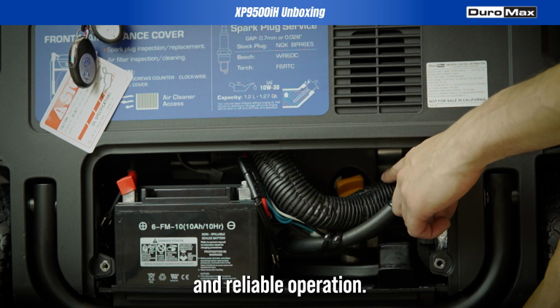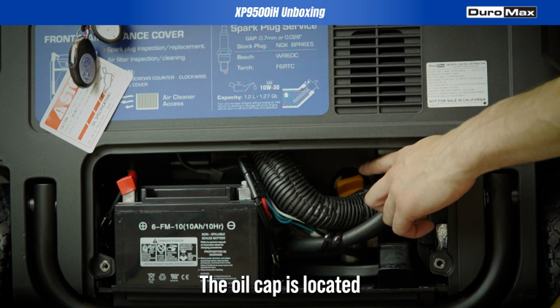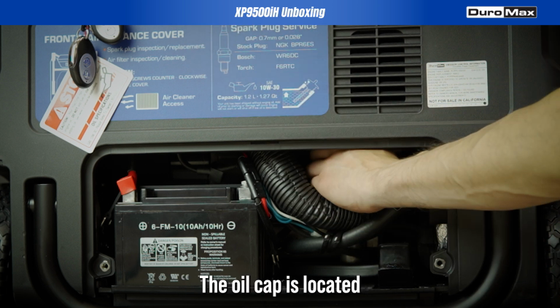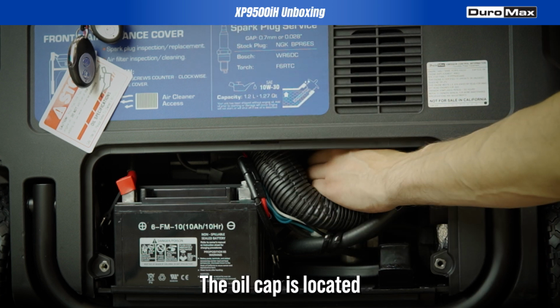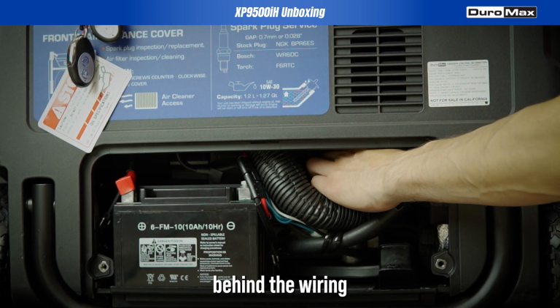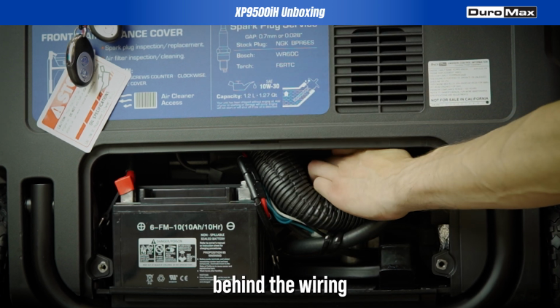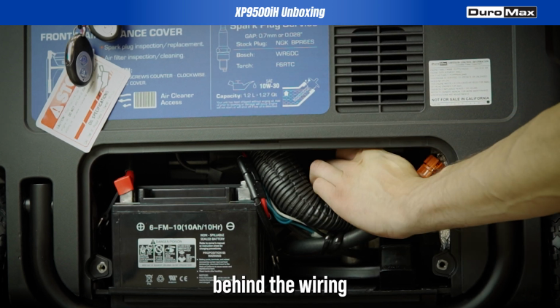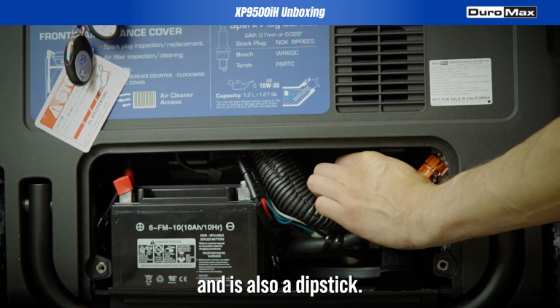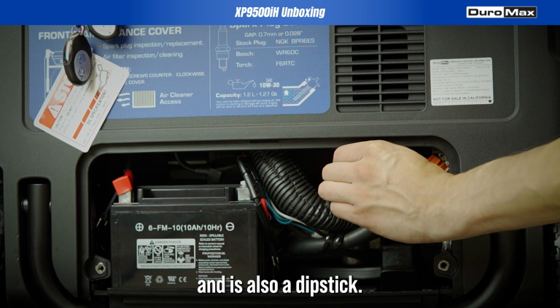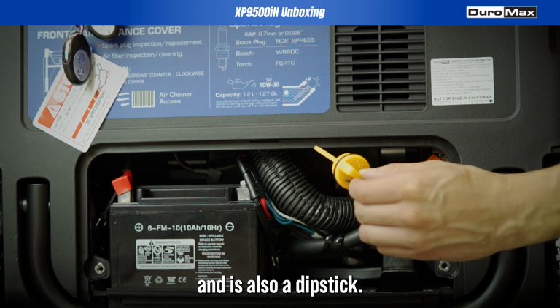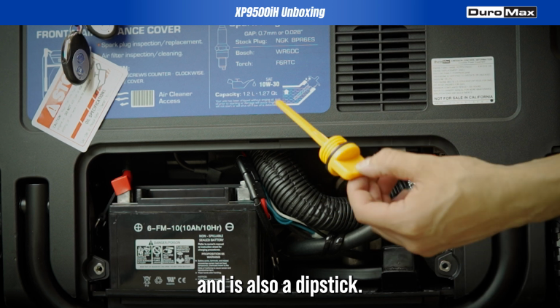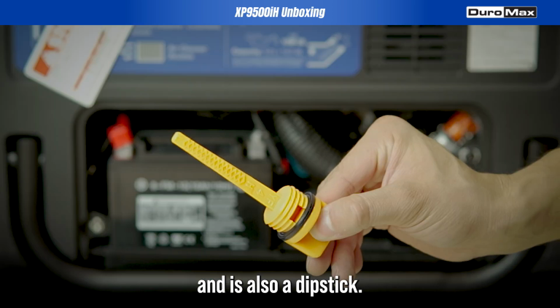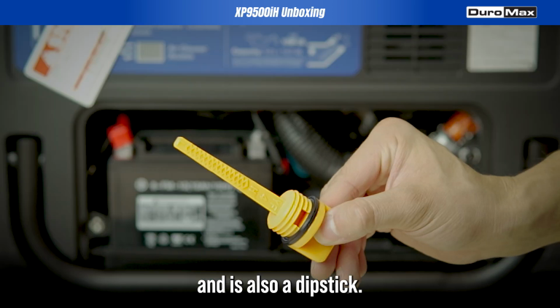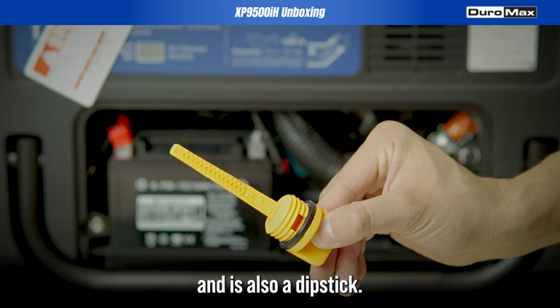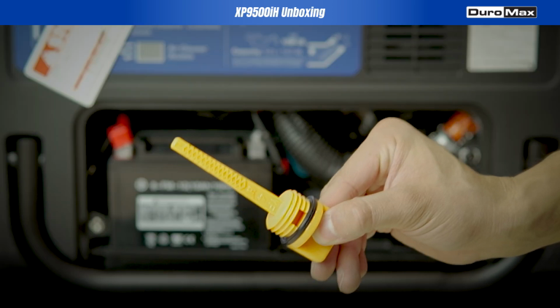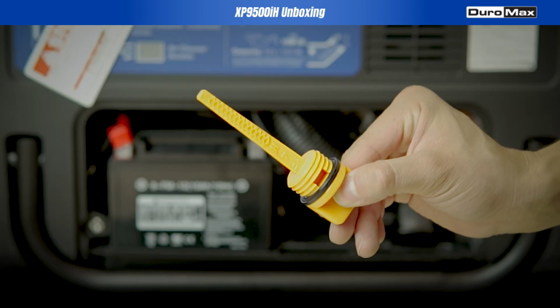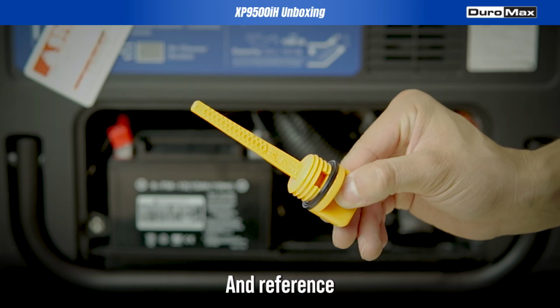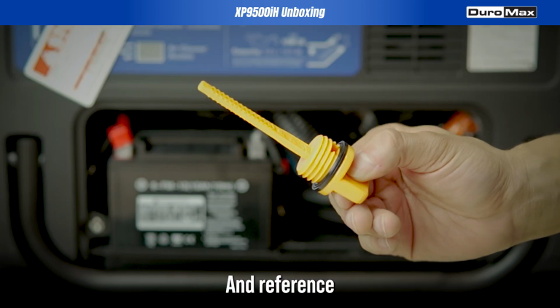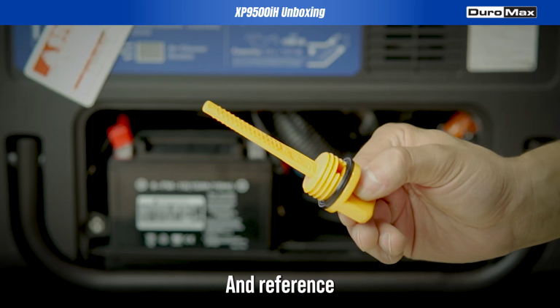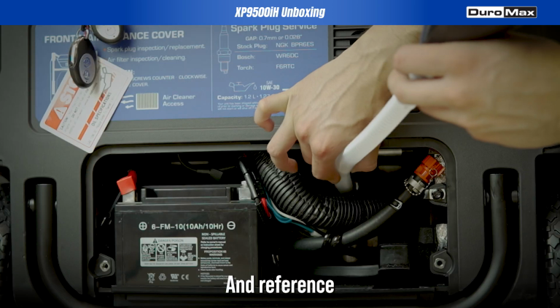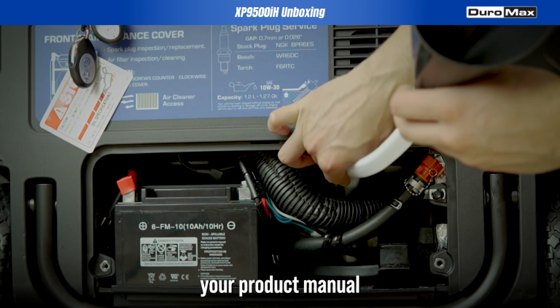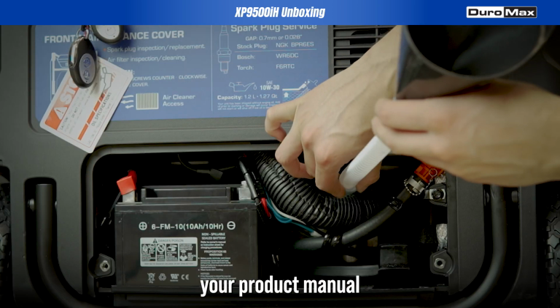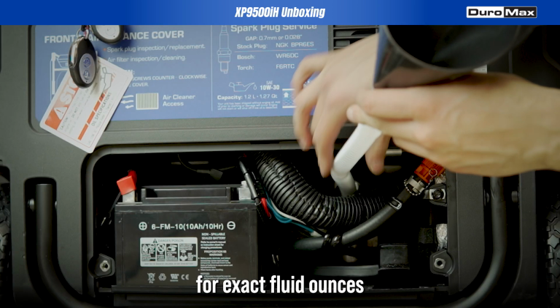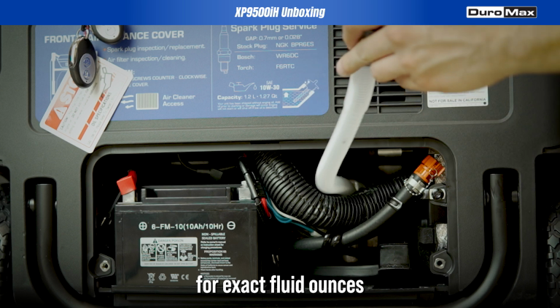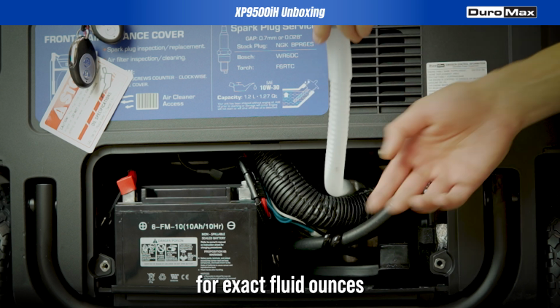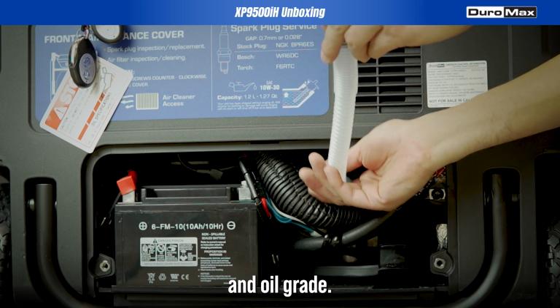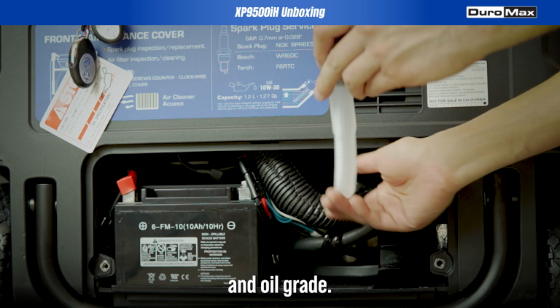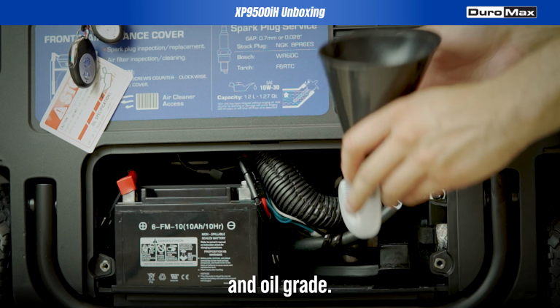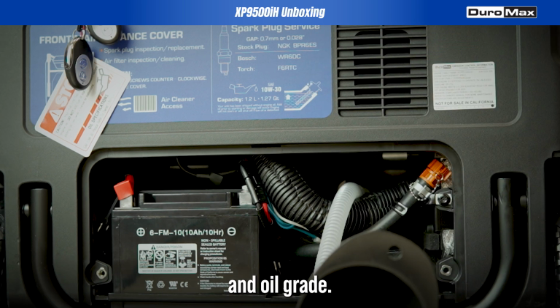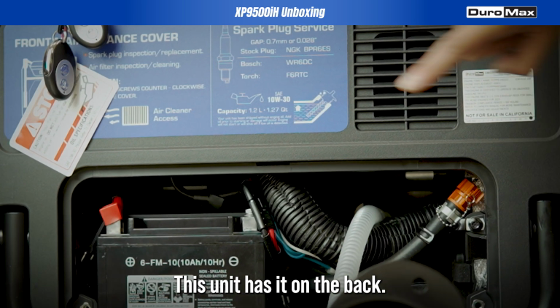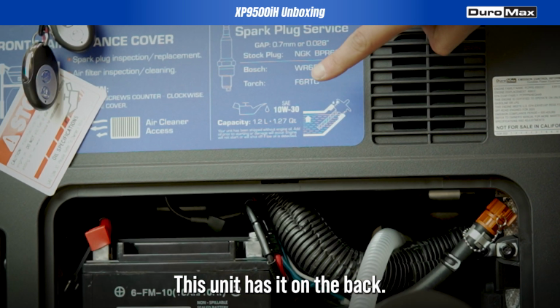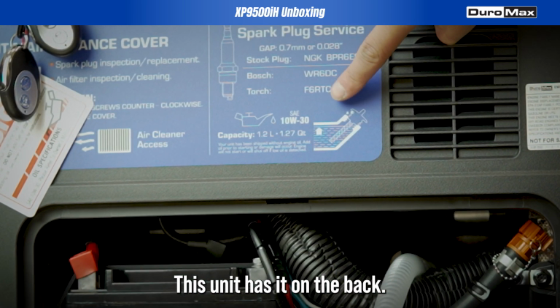The oil cap is located behind the wiring and is also a dipstick. Reference your product manual for exact fluid ounces and oil grade — this unit has it on the back.